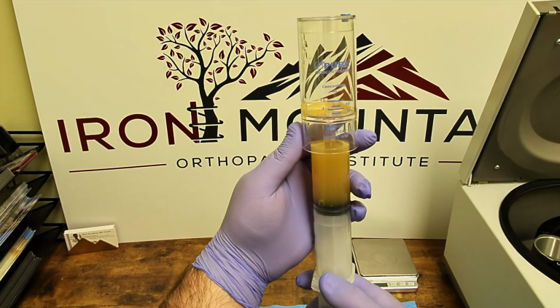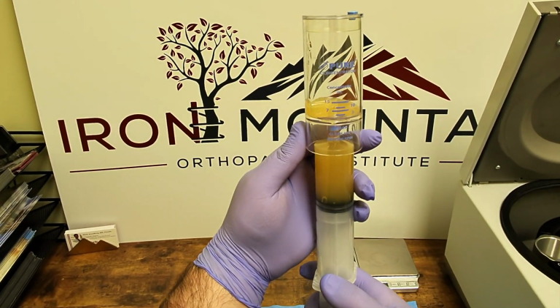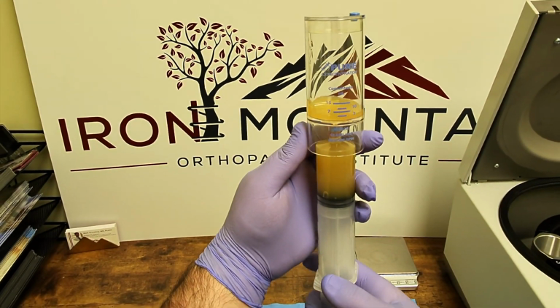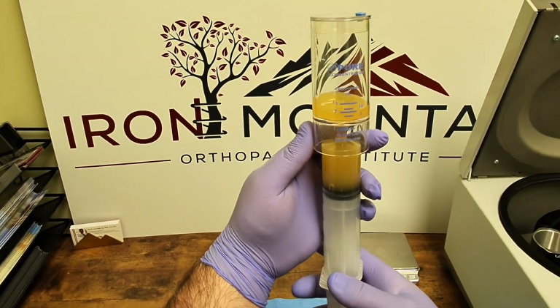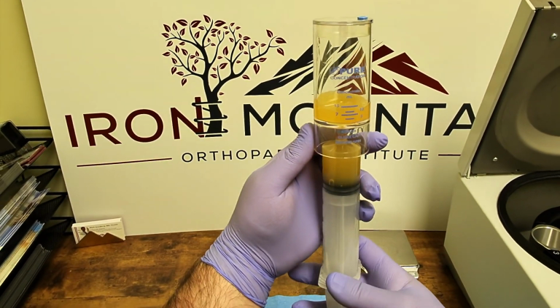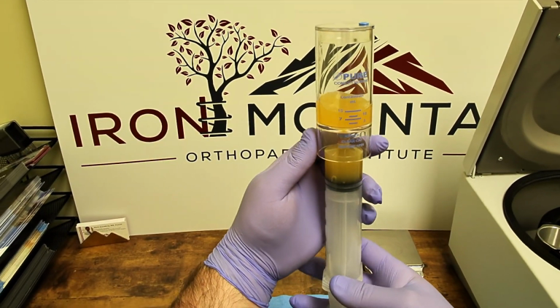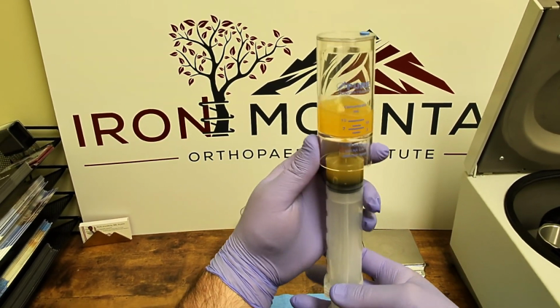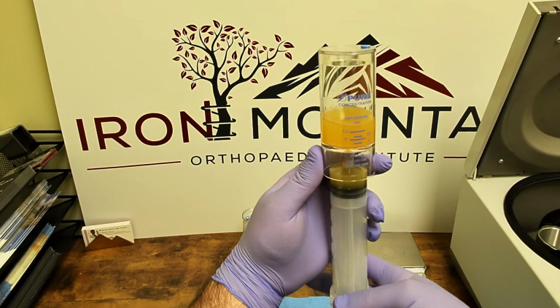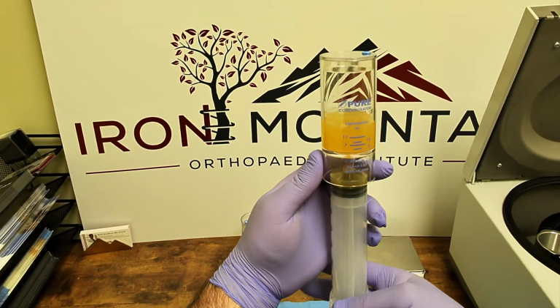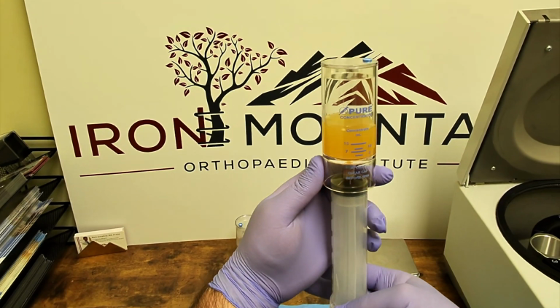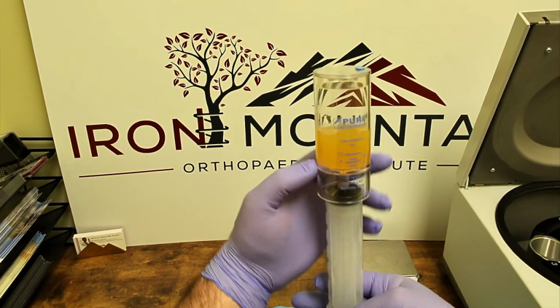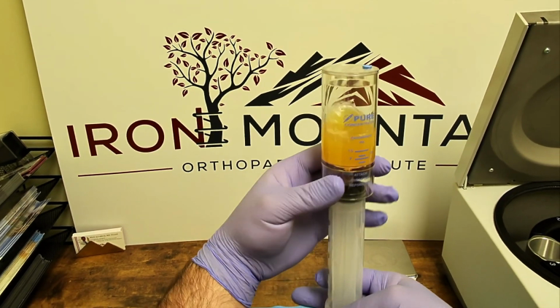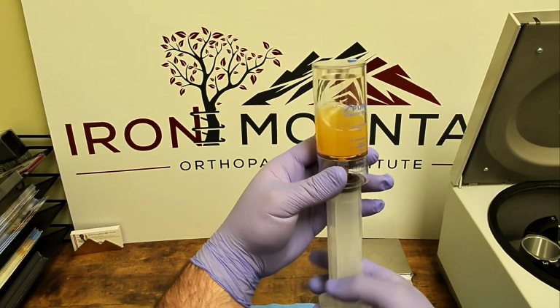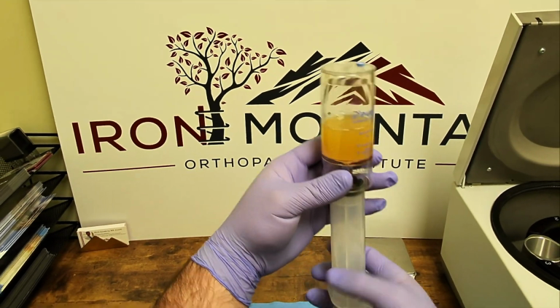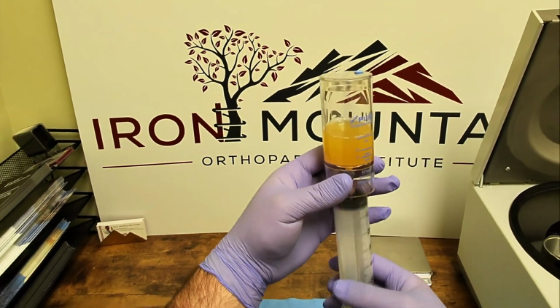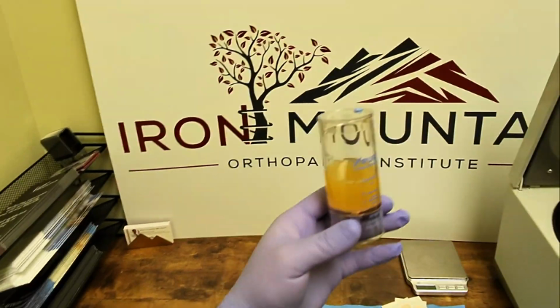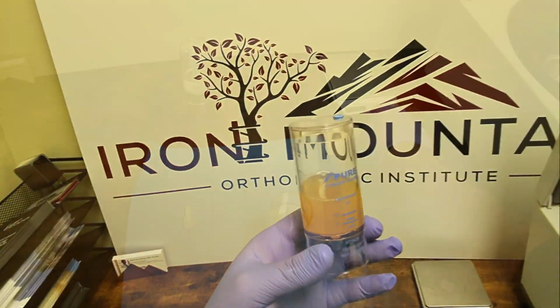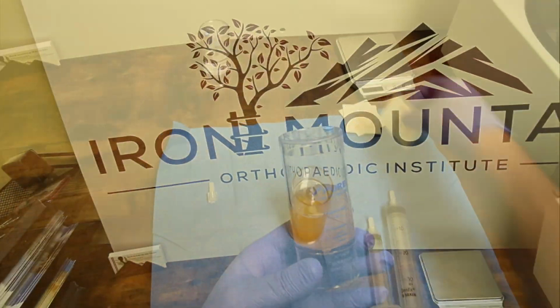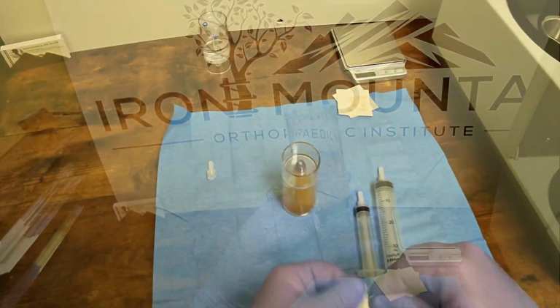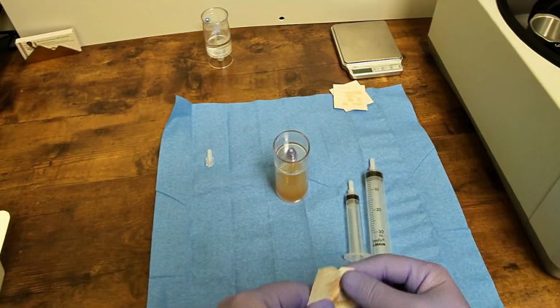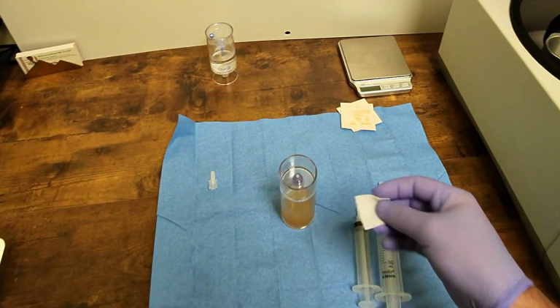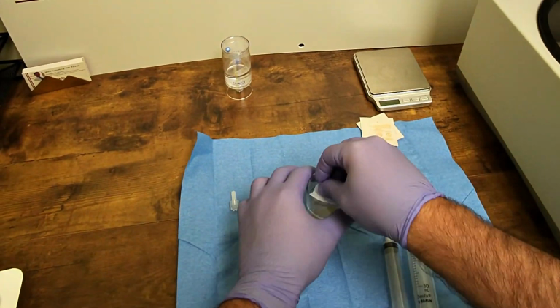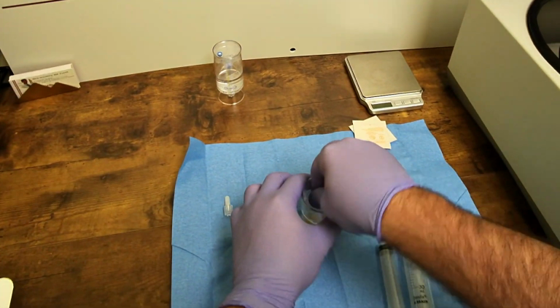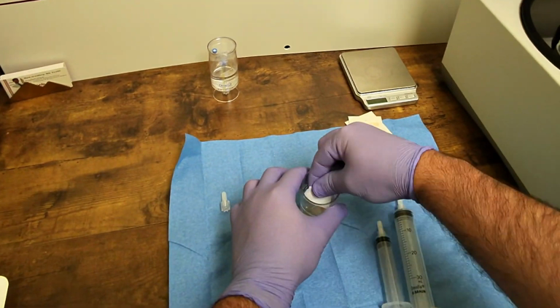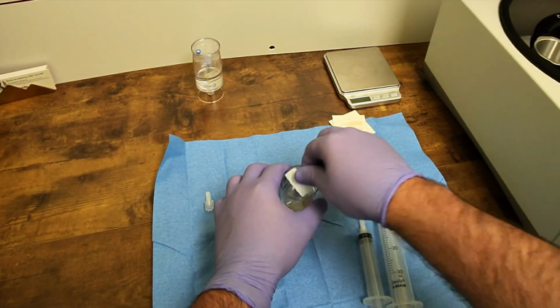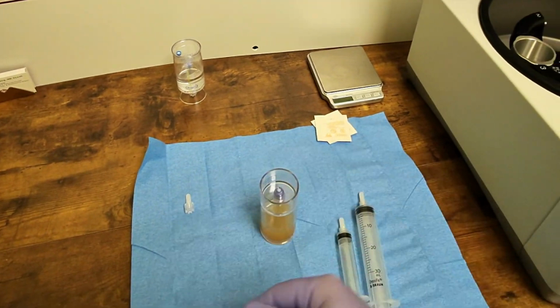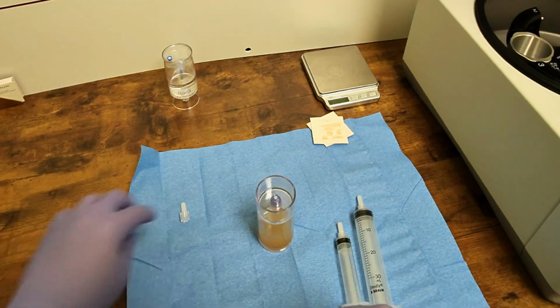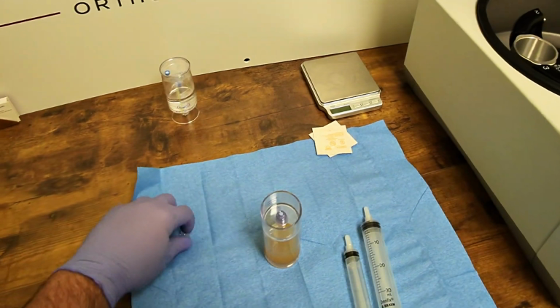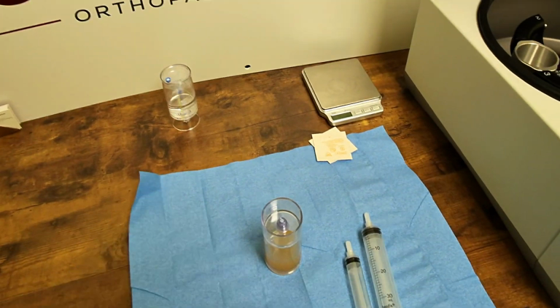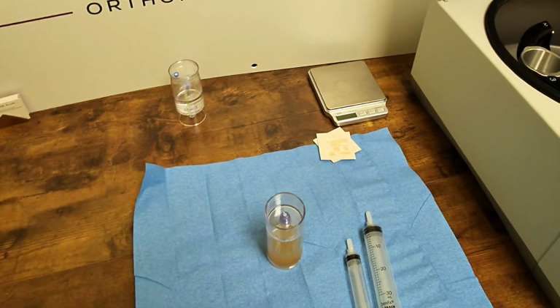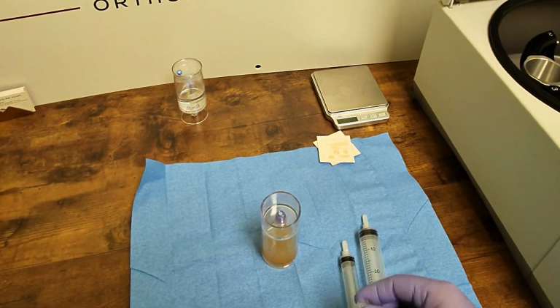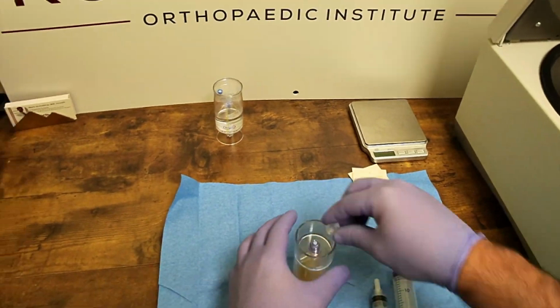Next, the platelet plasma suspension is transferred to the concentrator device. A cap is placed onto the port to prevent the suspension from escaping during centrifugation.